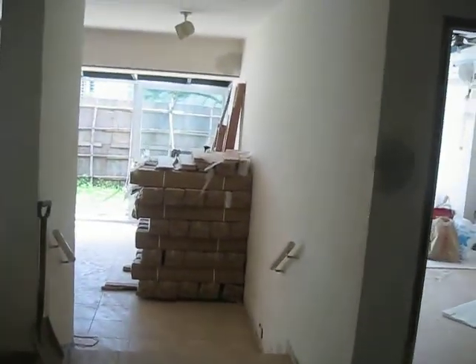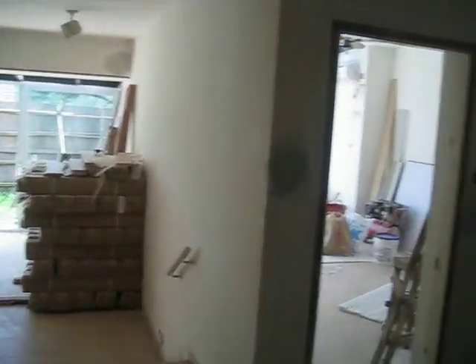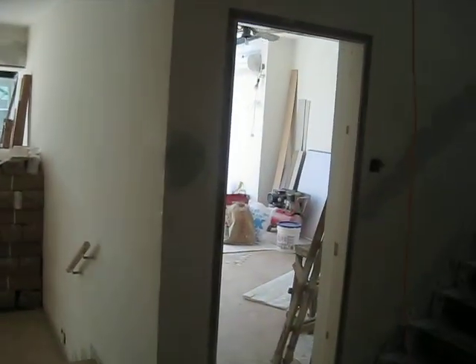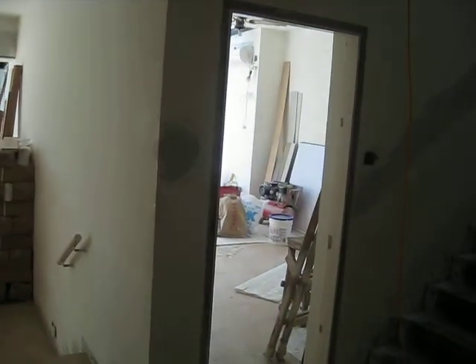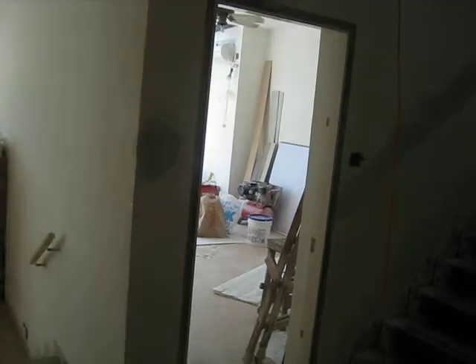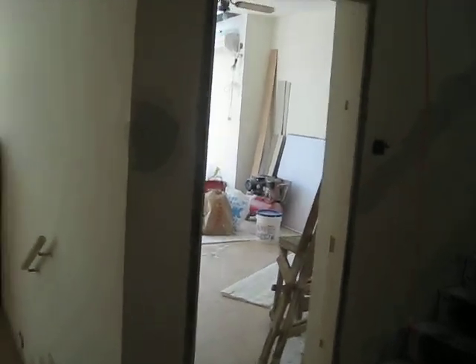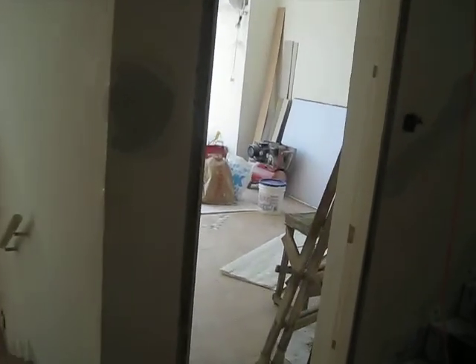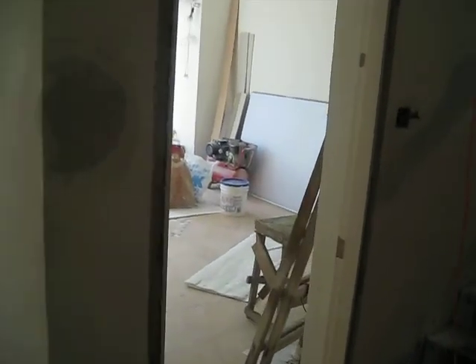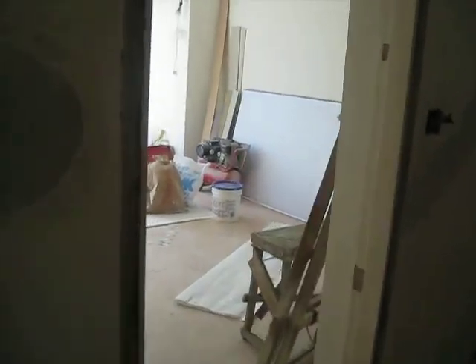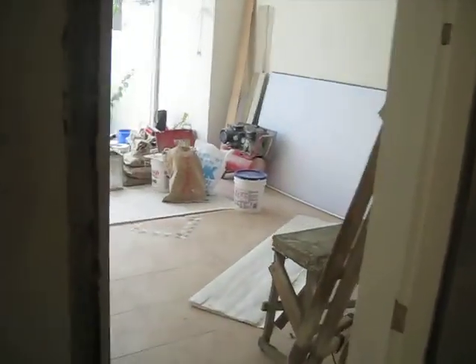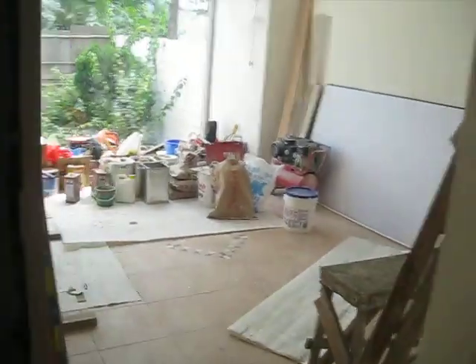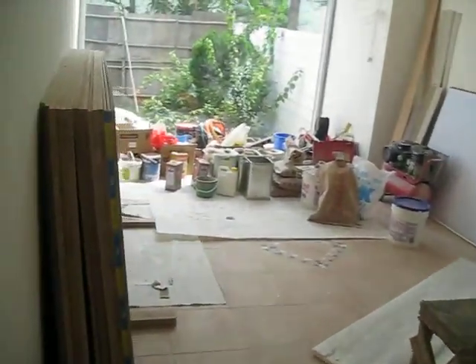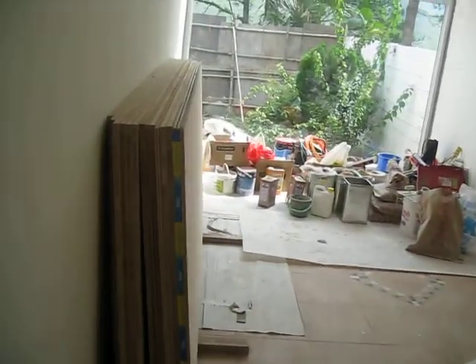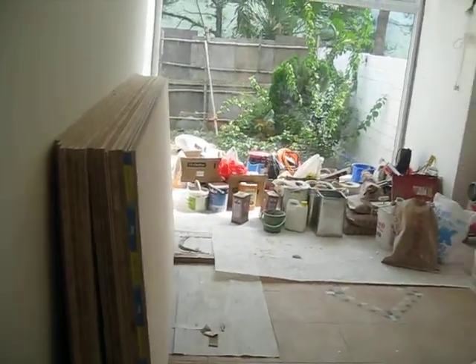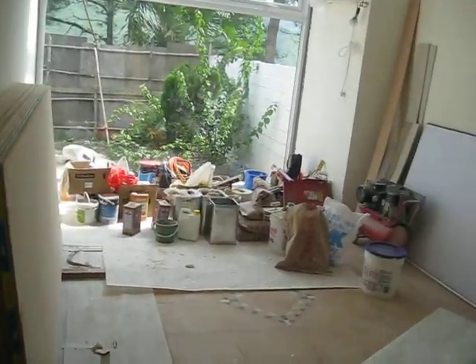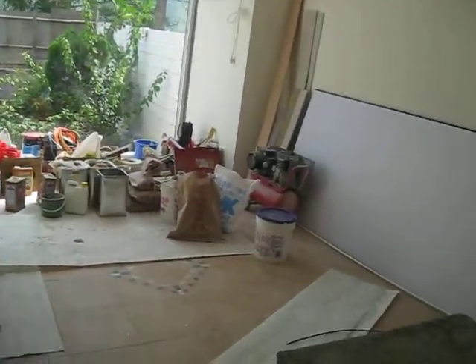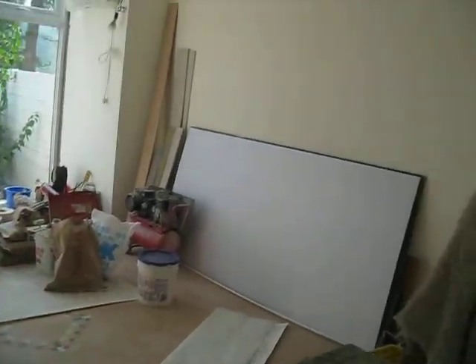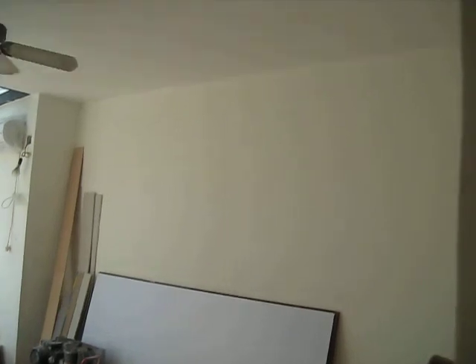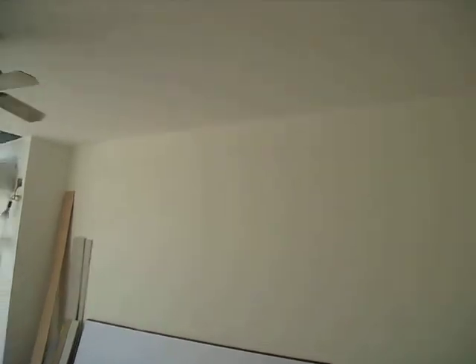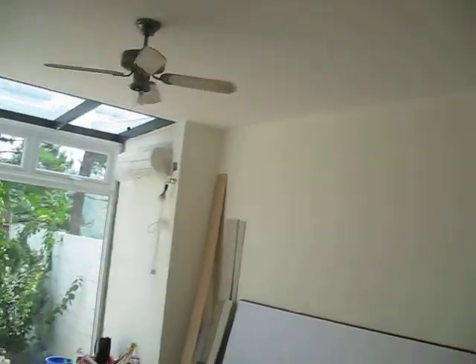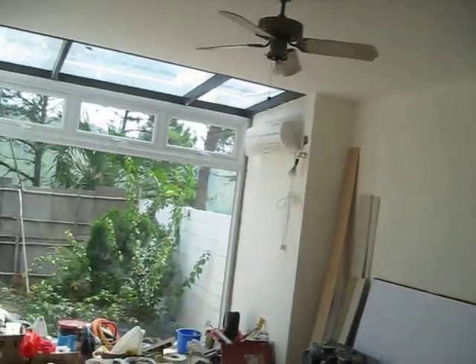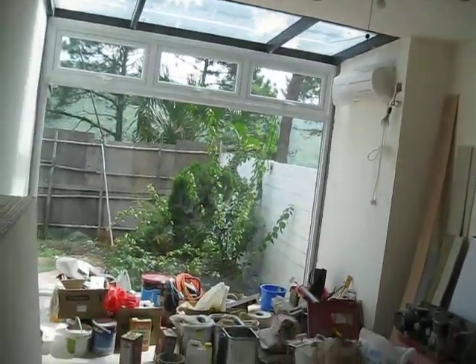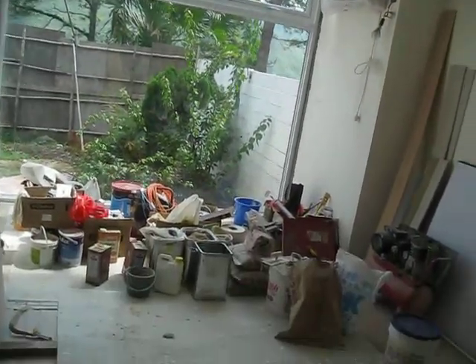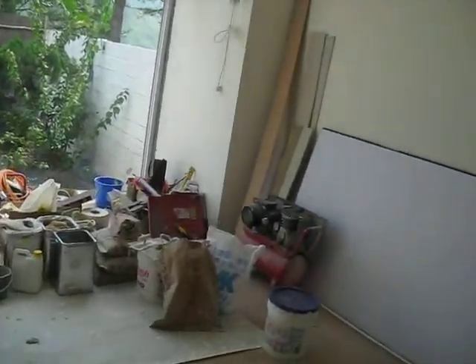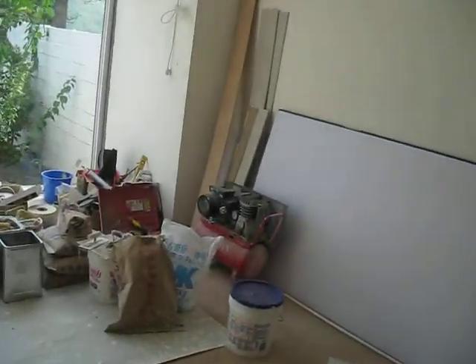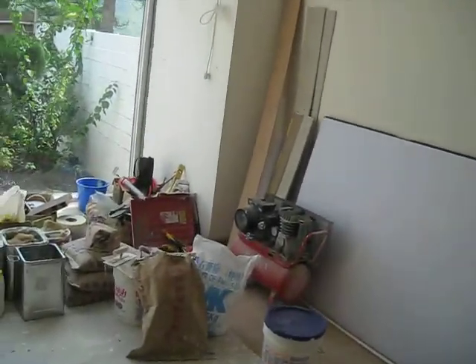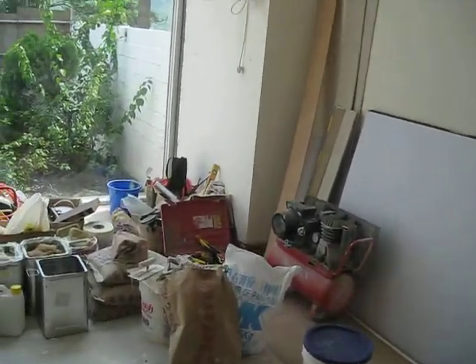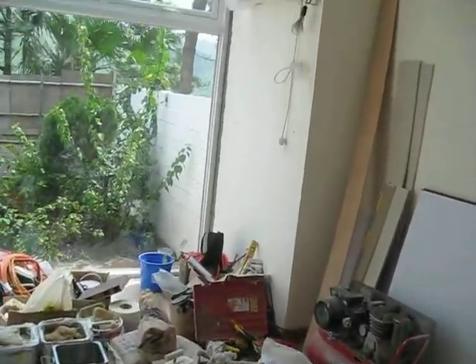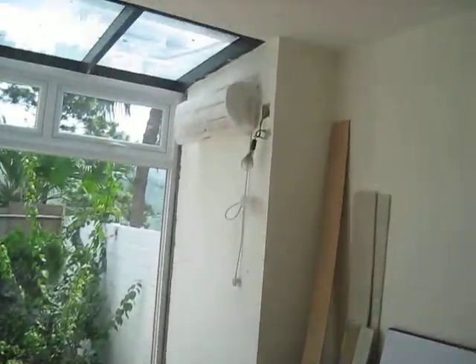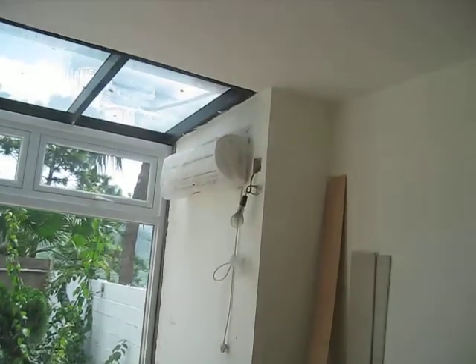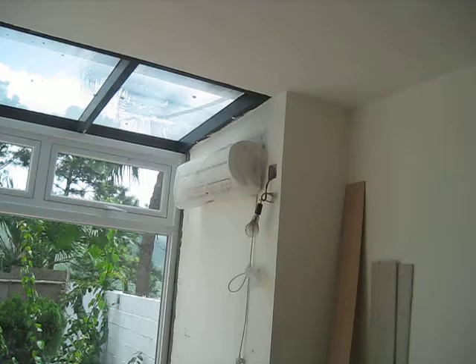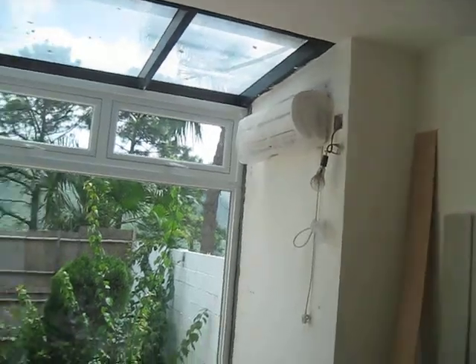So, family room. The air conditioner up there.